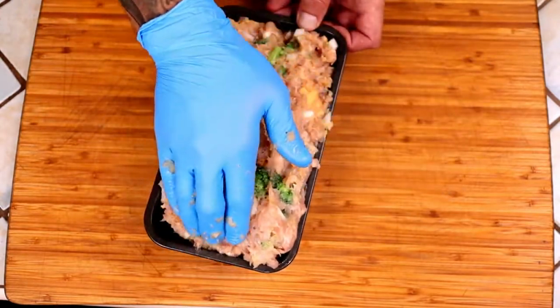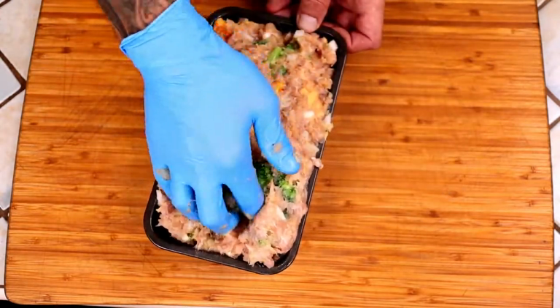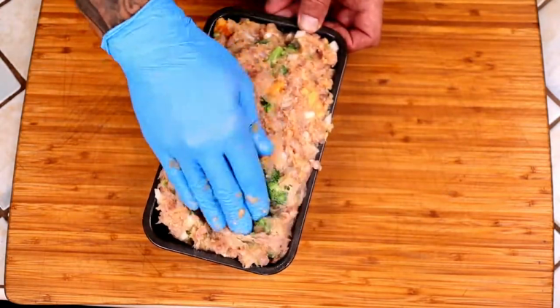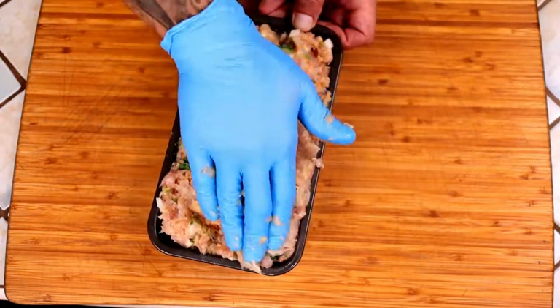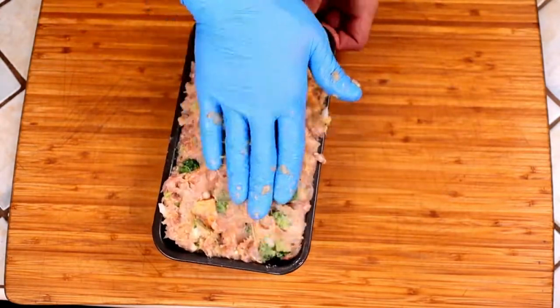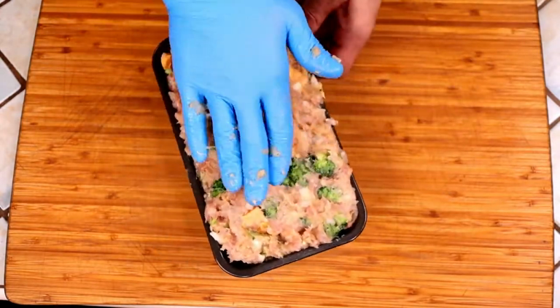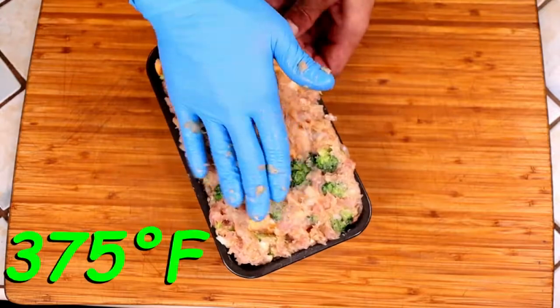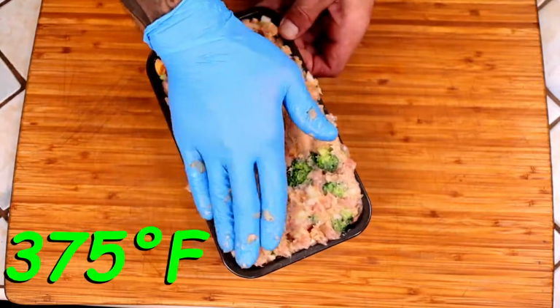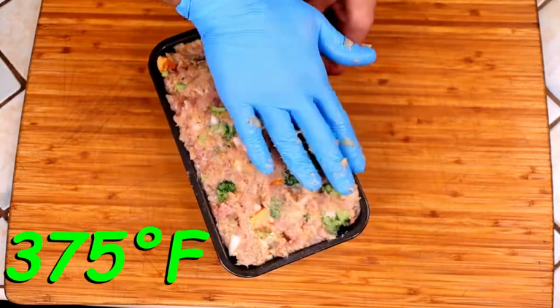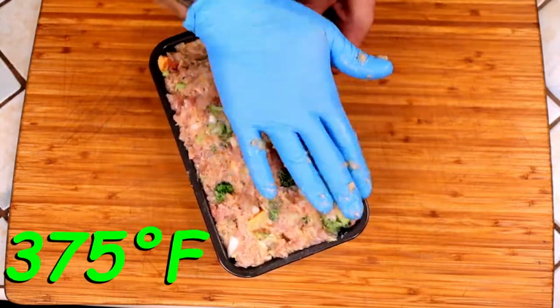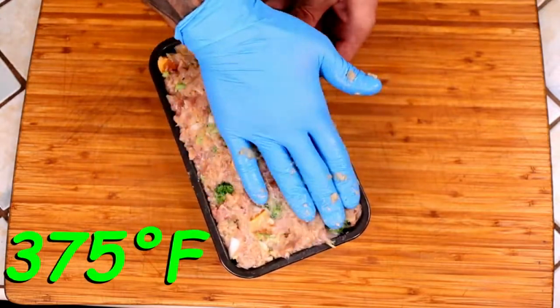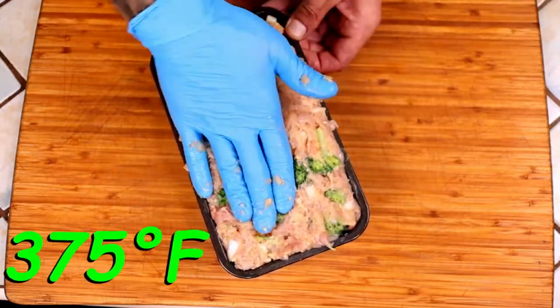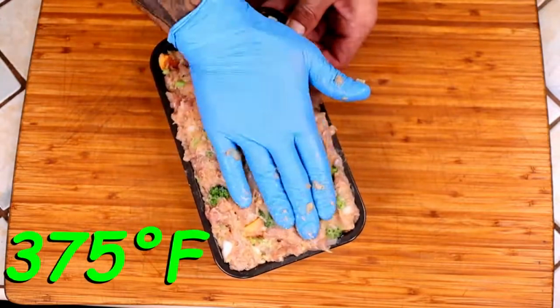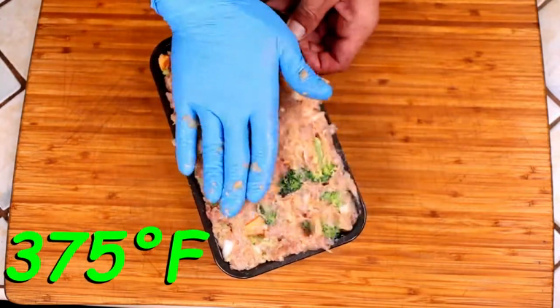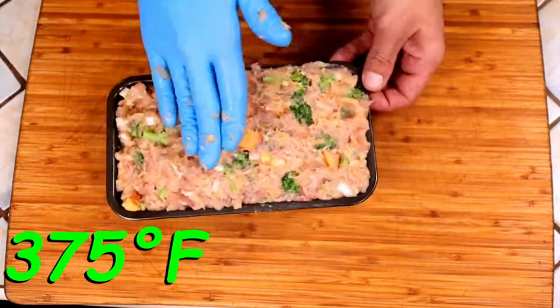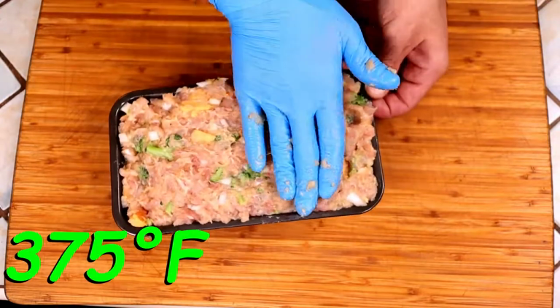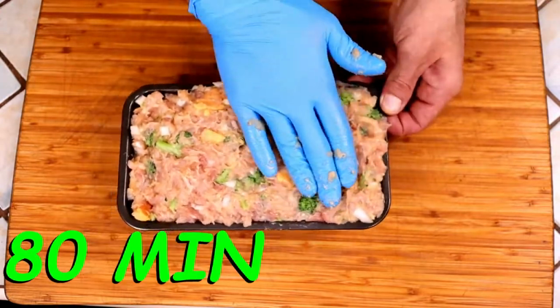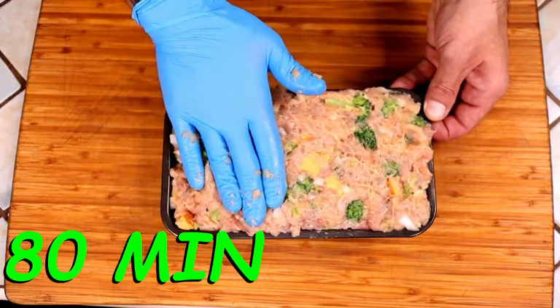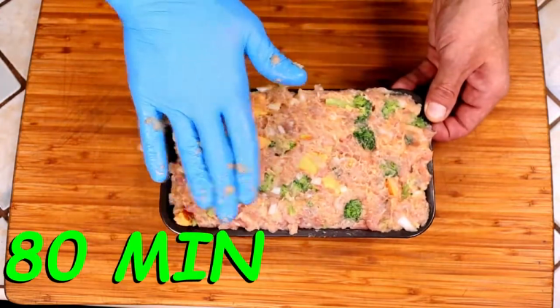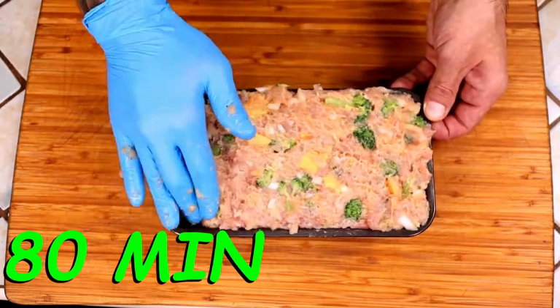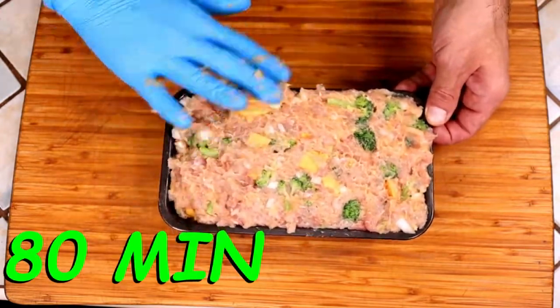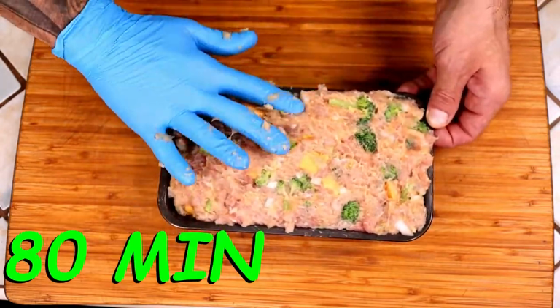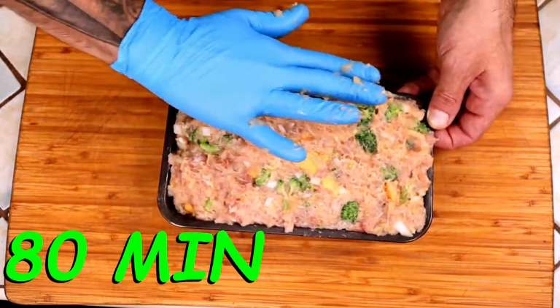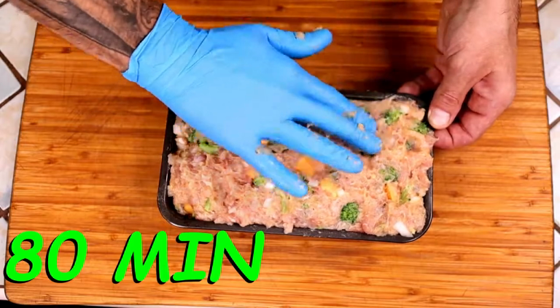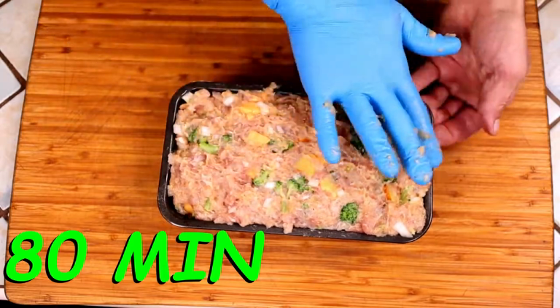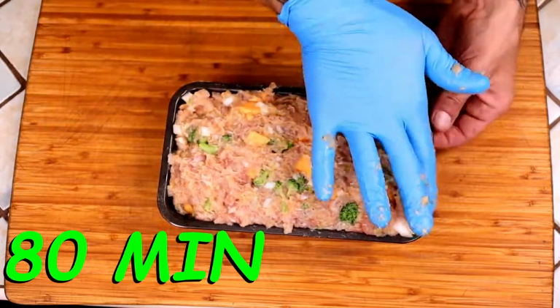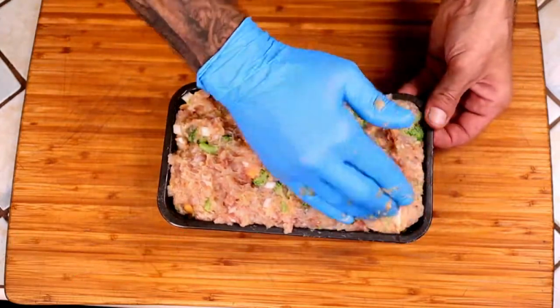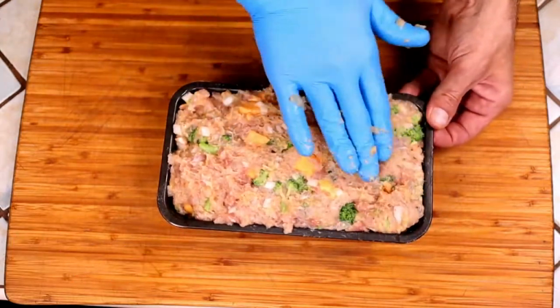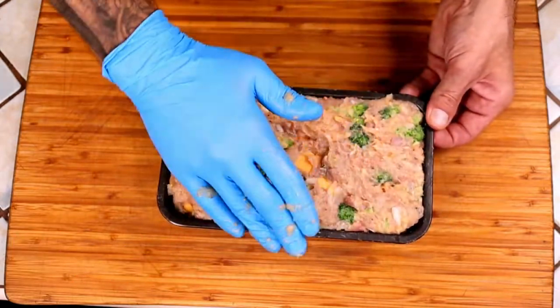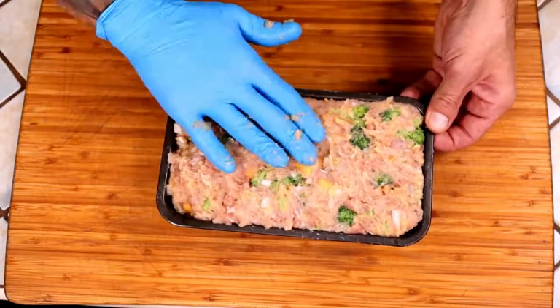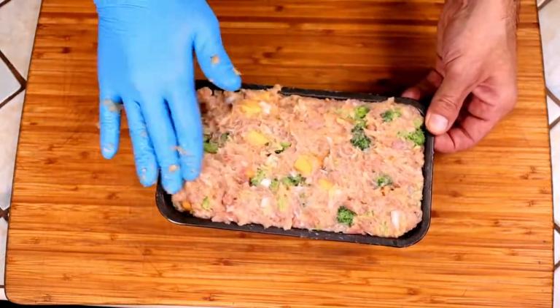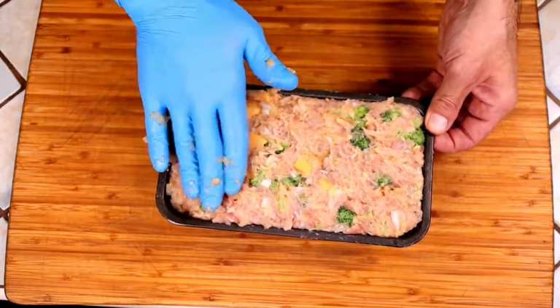We will bake this in a 375 degree Fahrenheit oven for 1 hour and 20 minutes, rotating it every half hour or so to ensure even cooking.